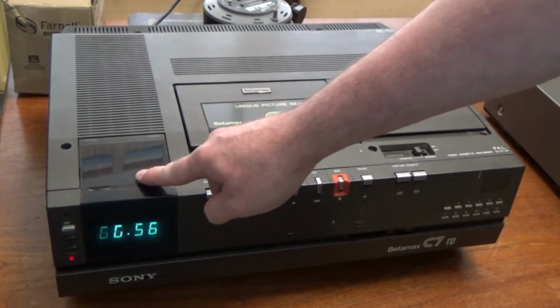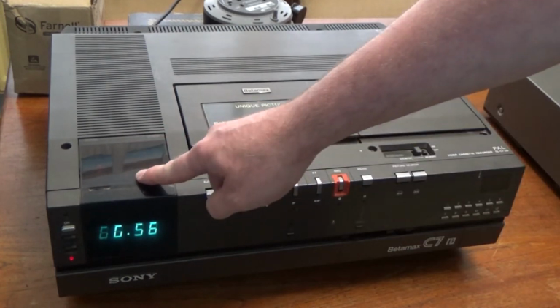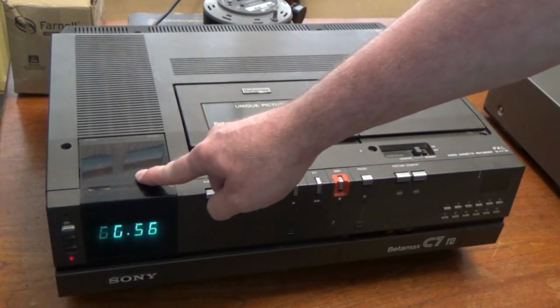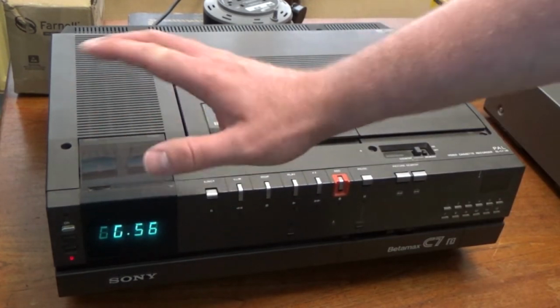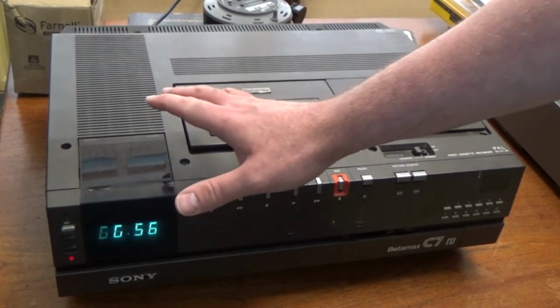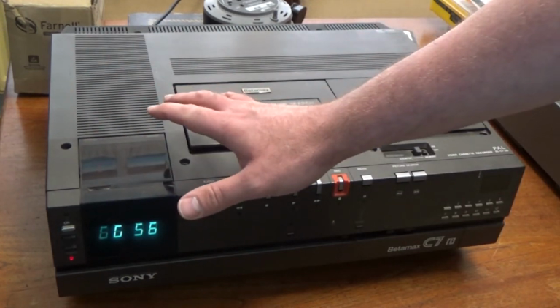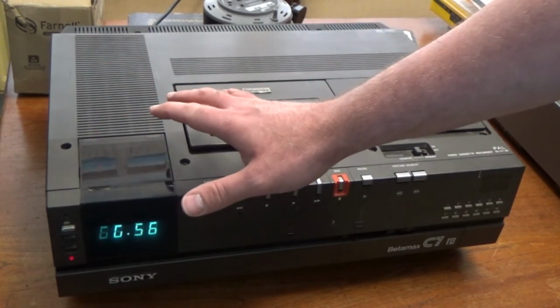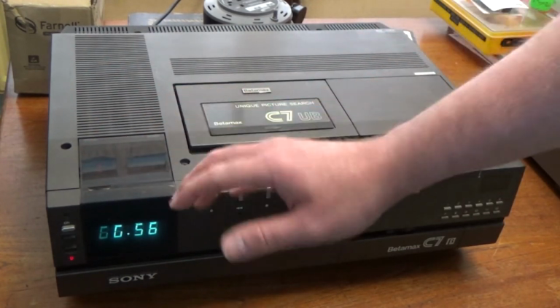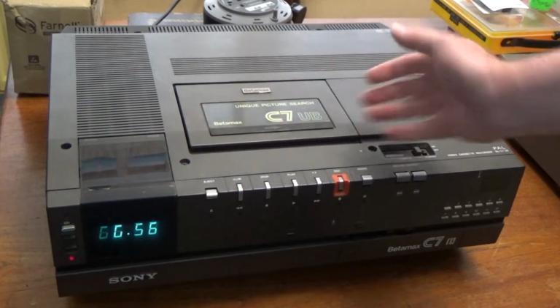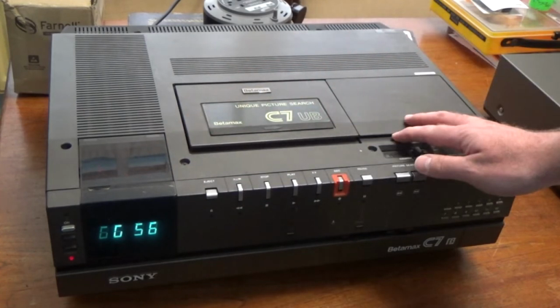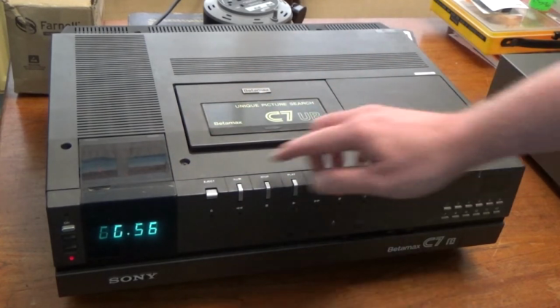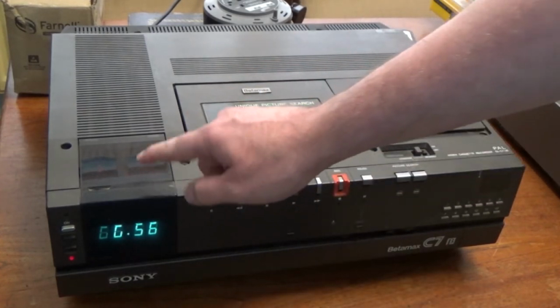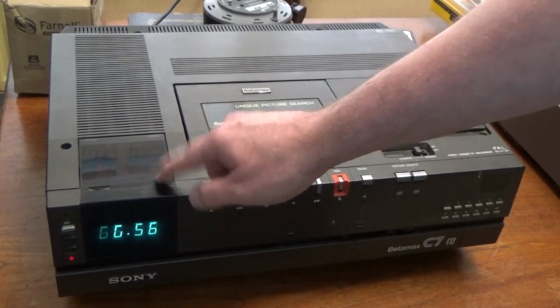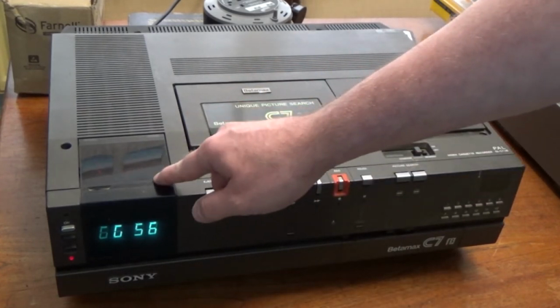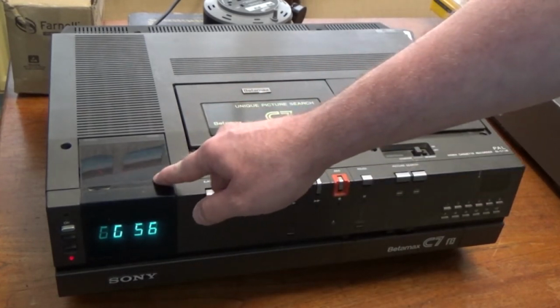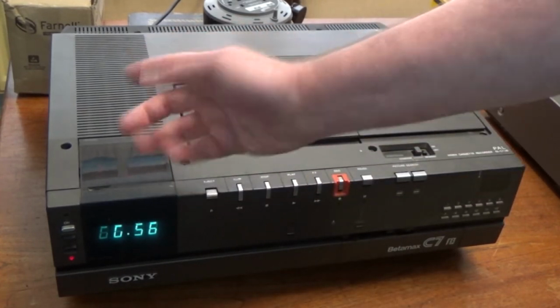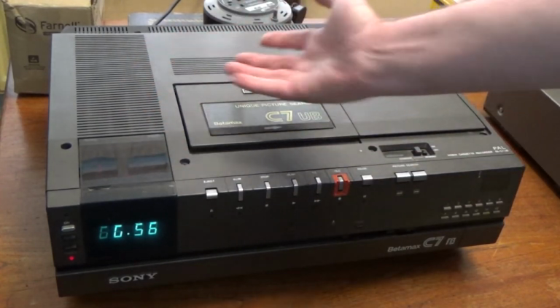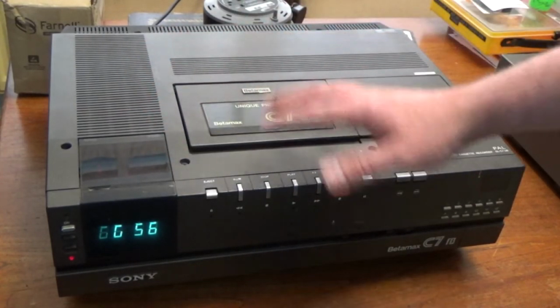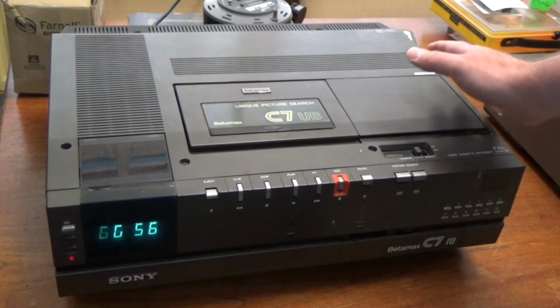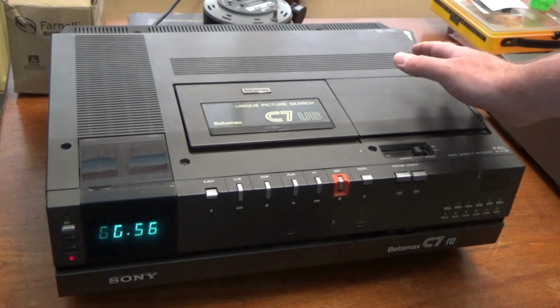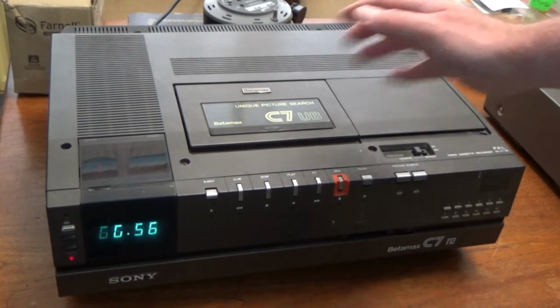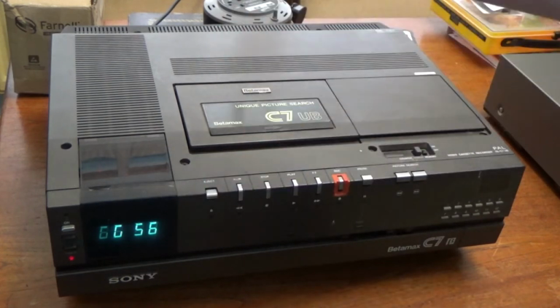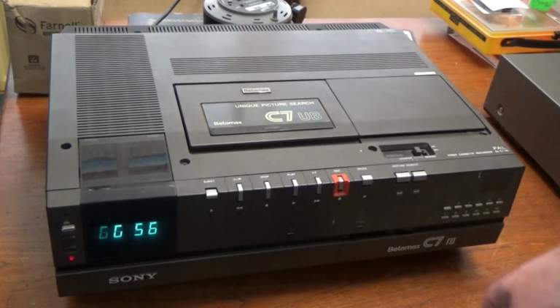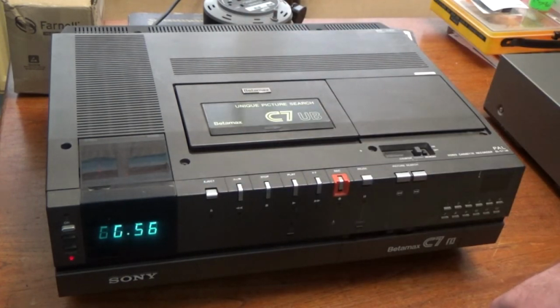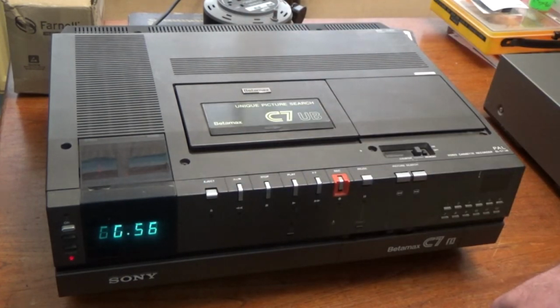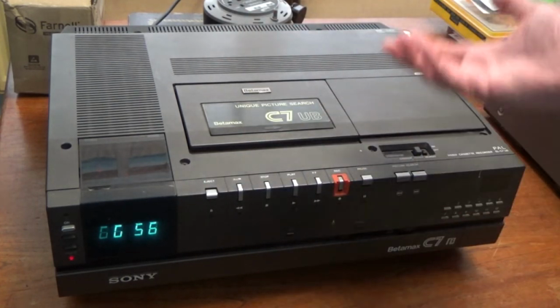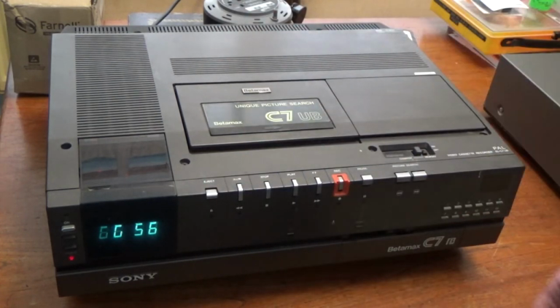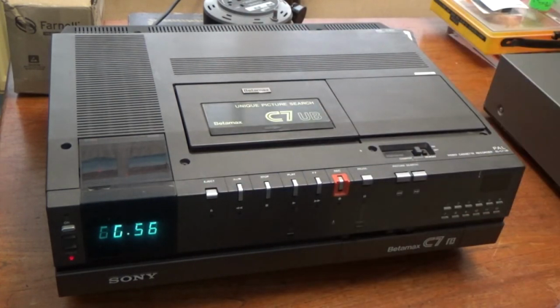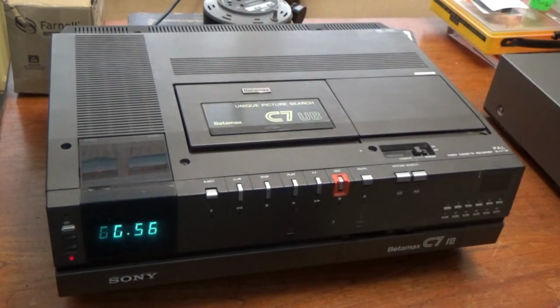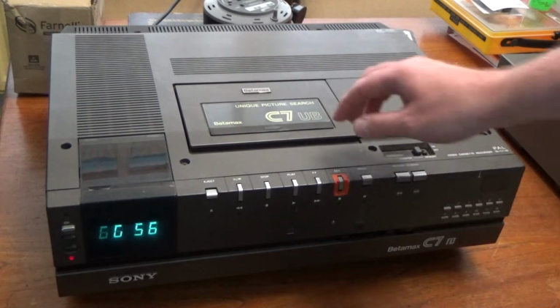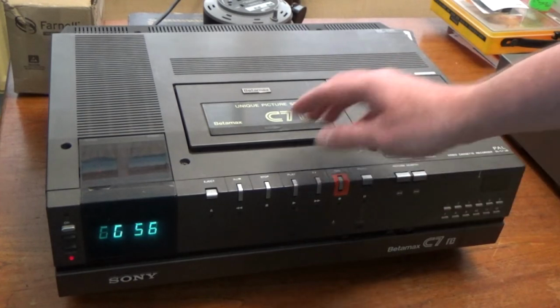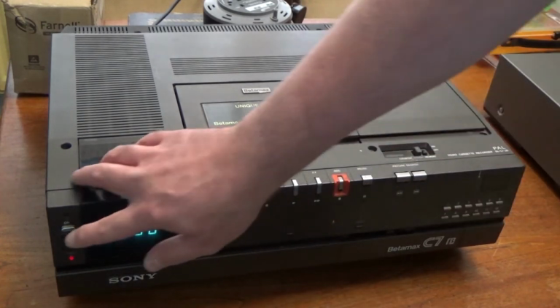The timer module has gone berserk really. I've got quite a few of these machines and that's very common for that not to work, but it doesn't affect the operation of the video recorder. It just means you can't use the timer, but realistically you're not going to want to be using the timer these days anyway.